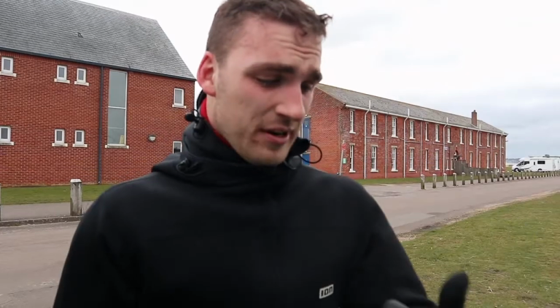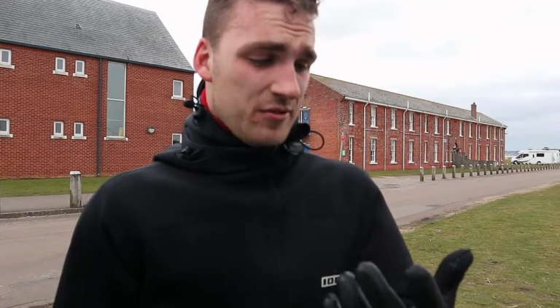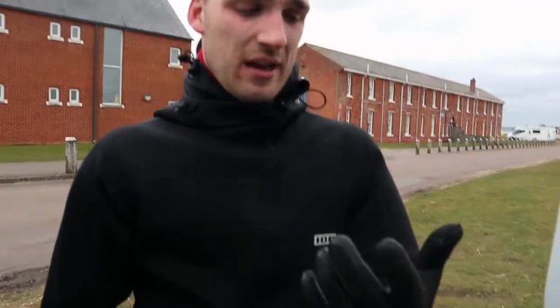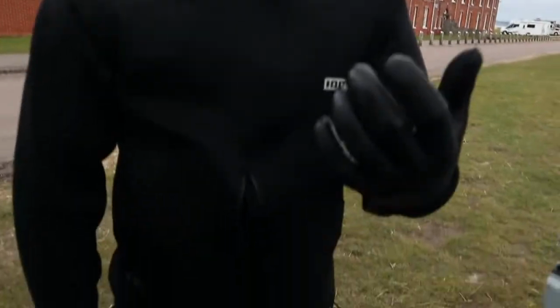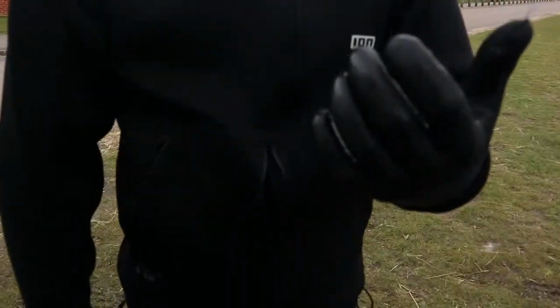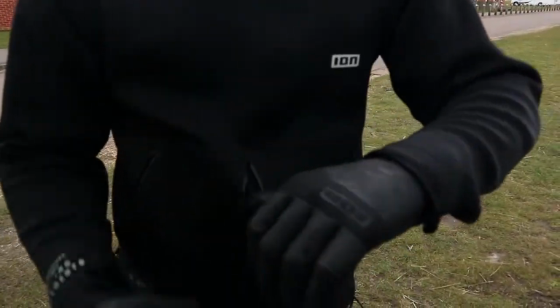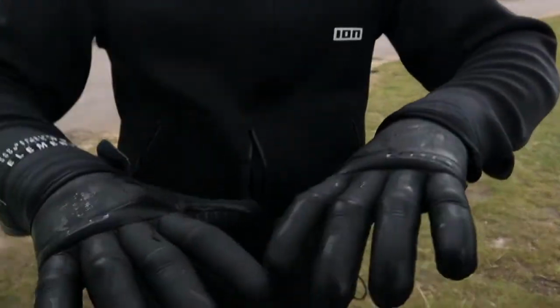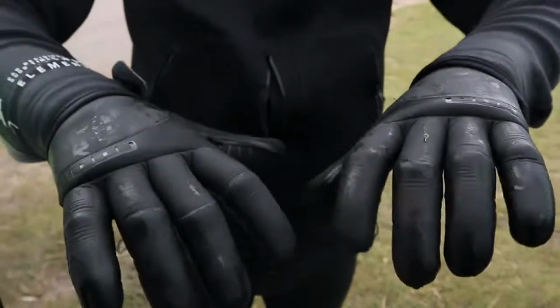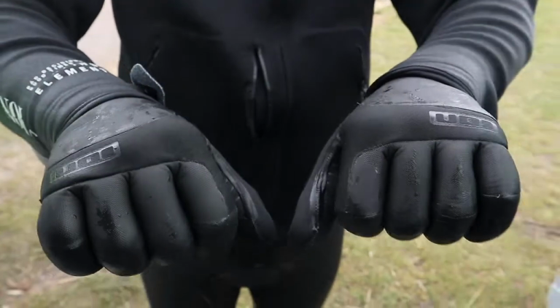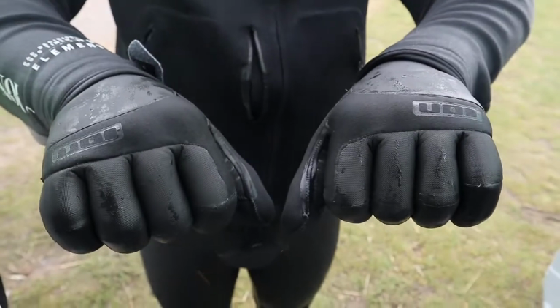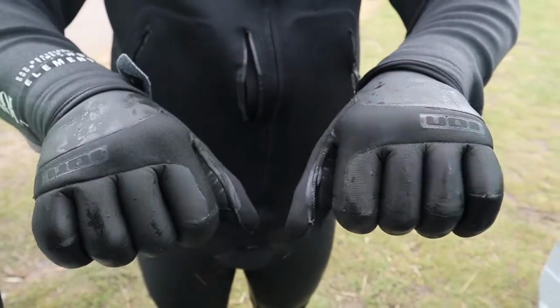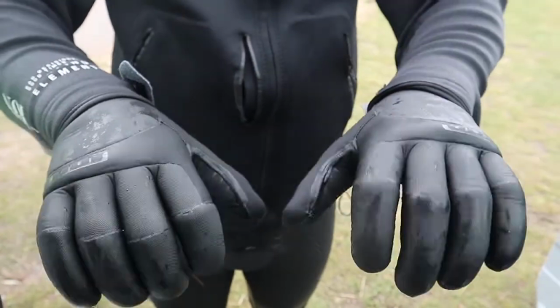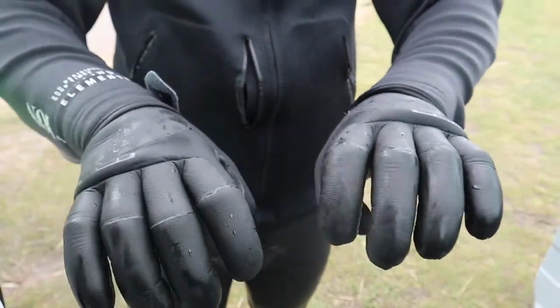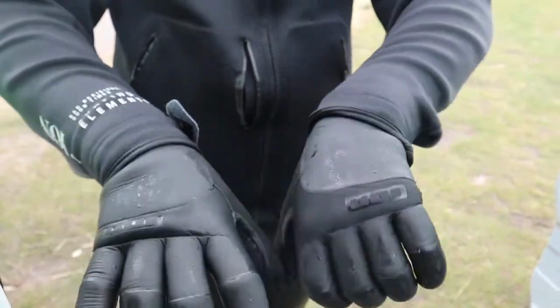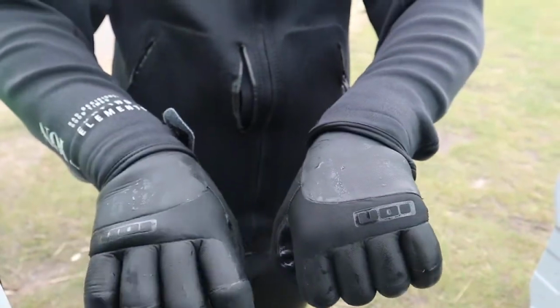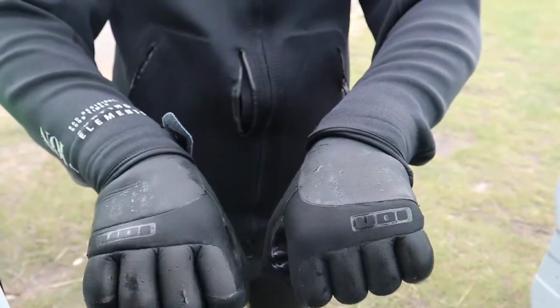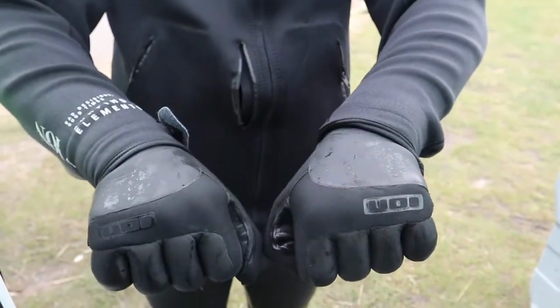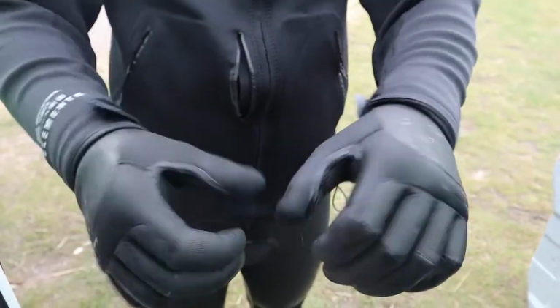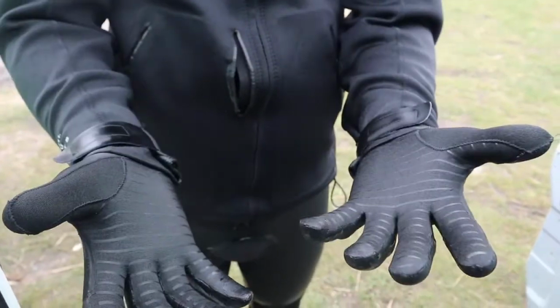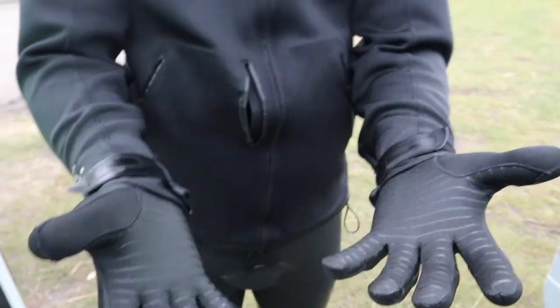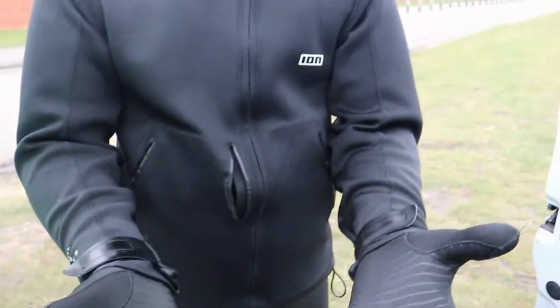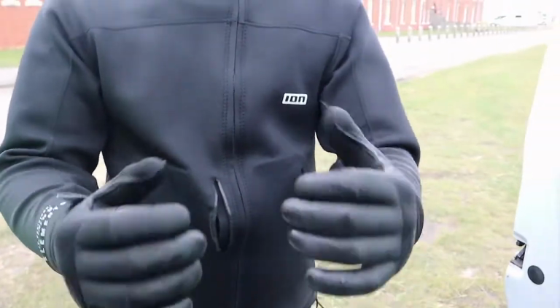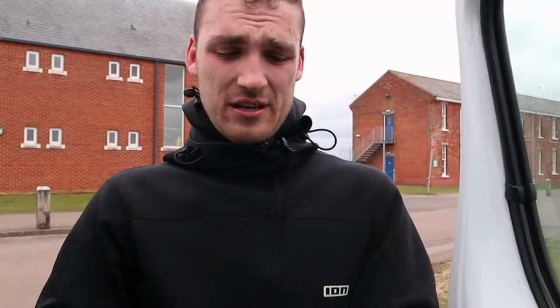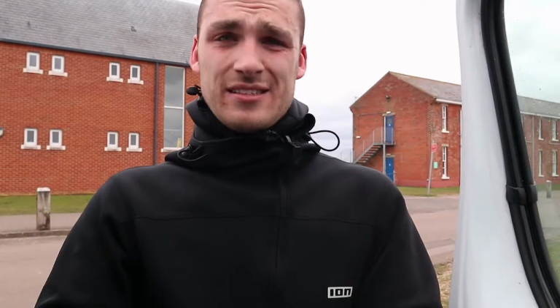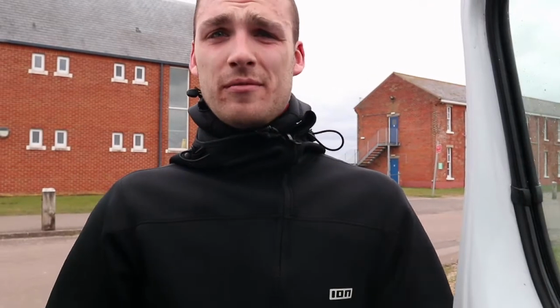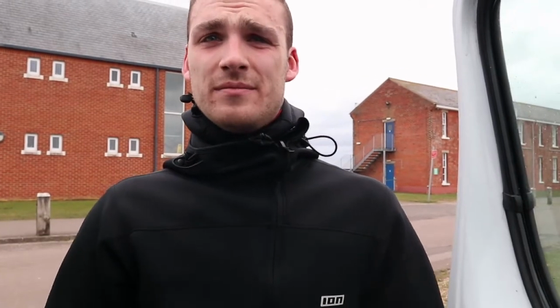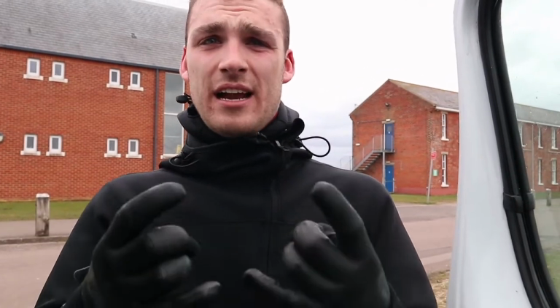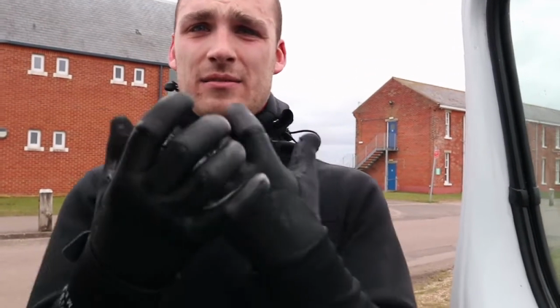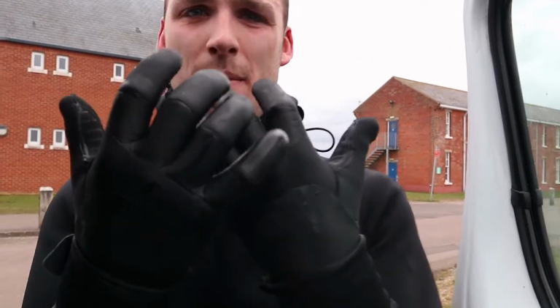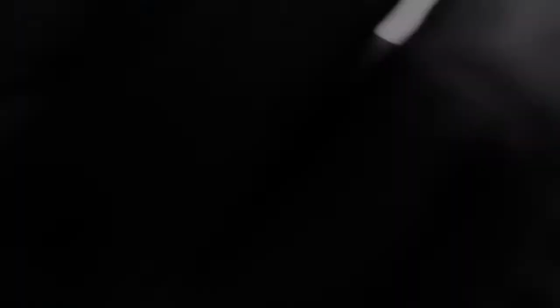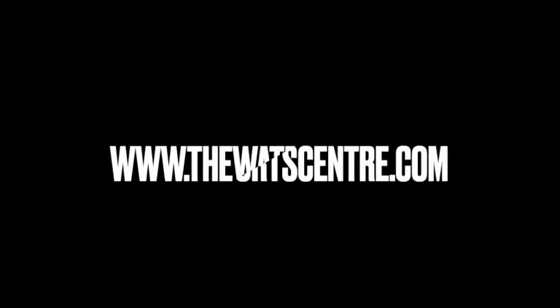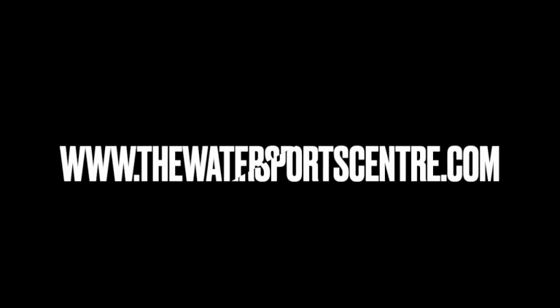If you're in for a new set of gloves and you want a high quality bit of kit, the ION 3.2 Claw glove — get involved. Best gloves I've ever ridden. Check it out at thewatesportscentre.com.